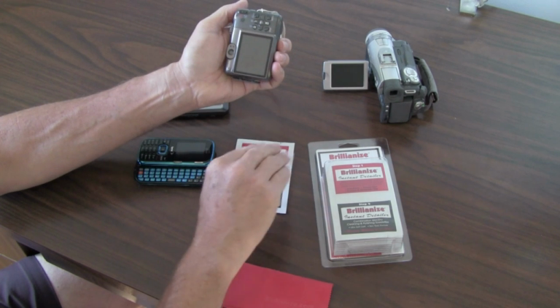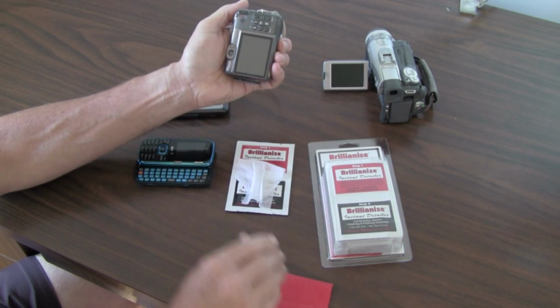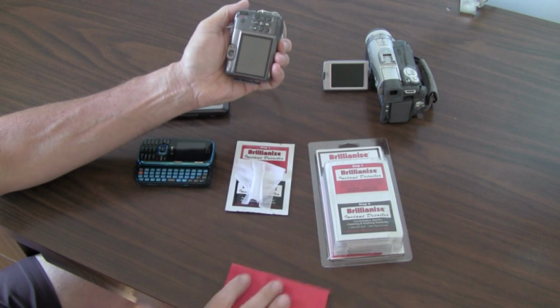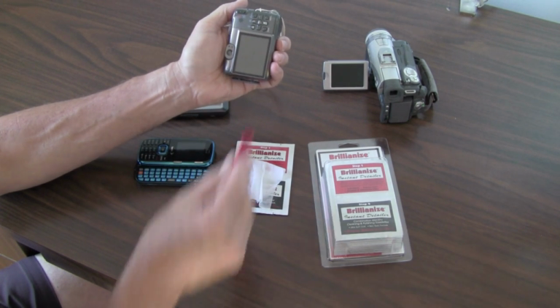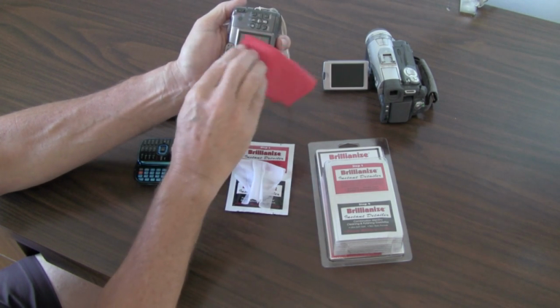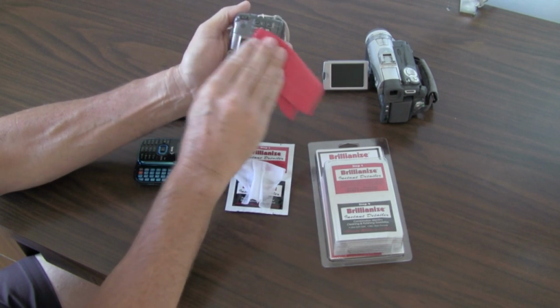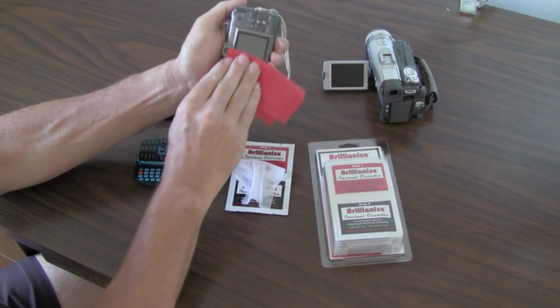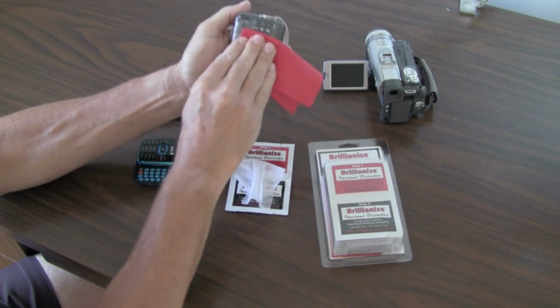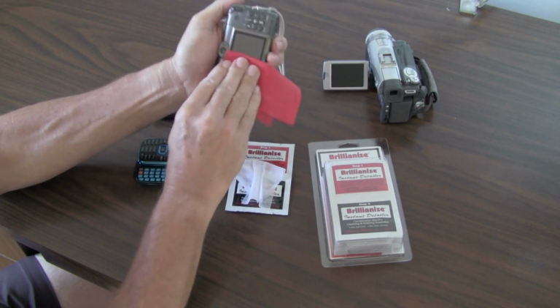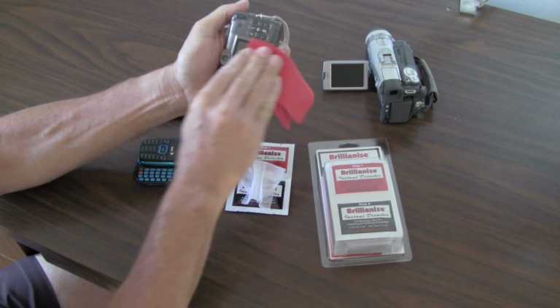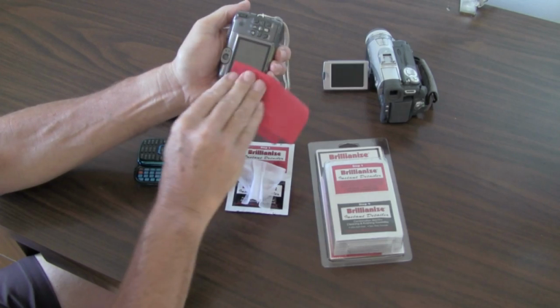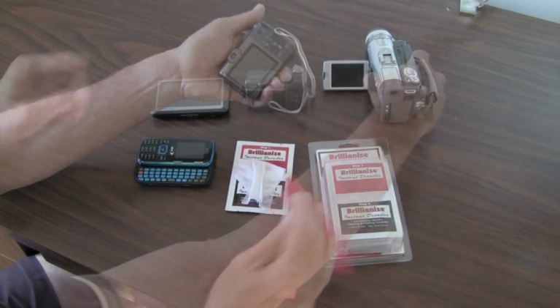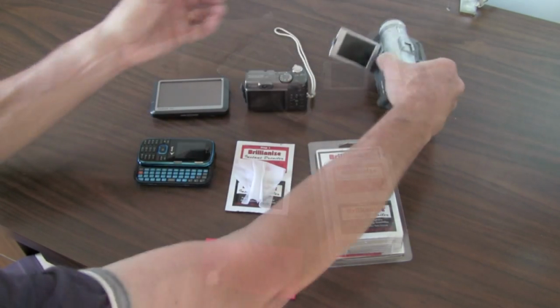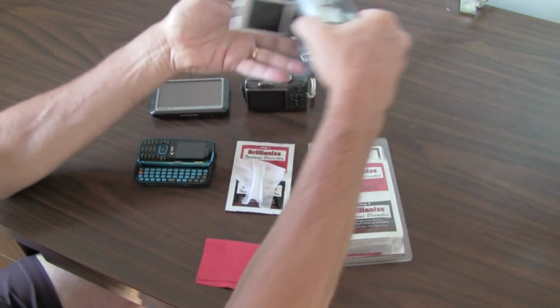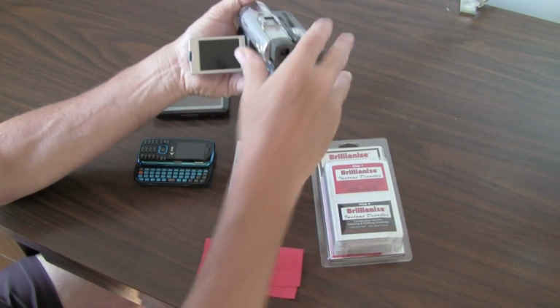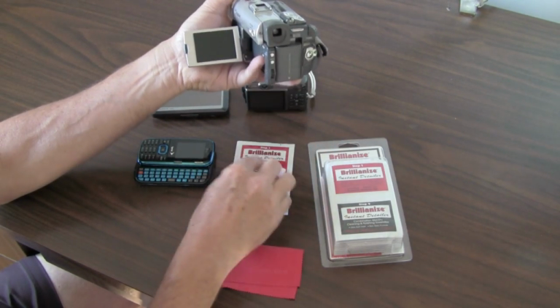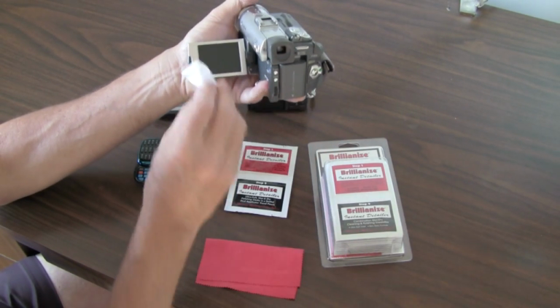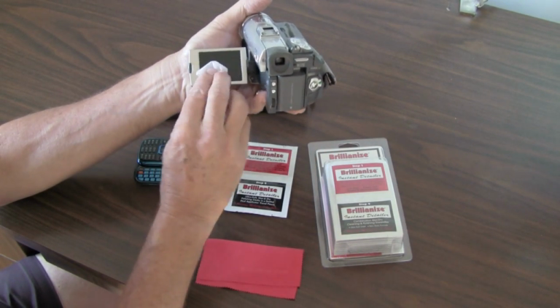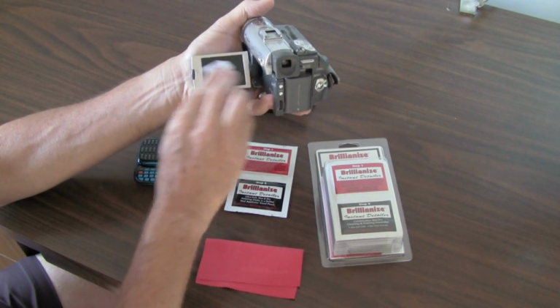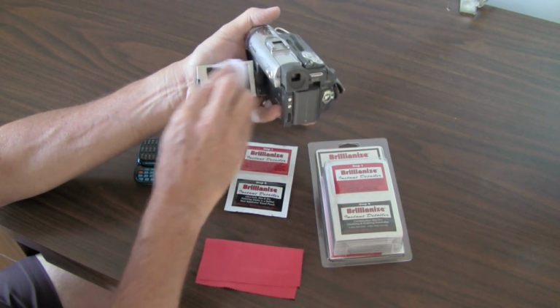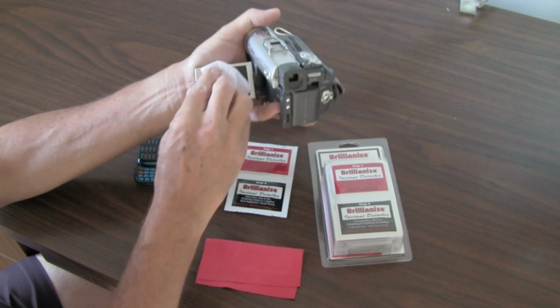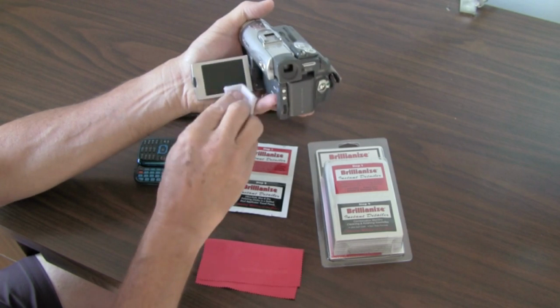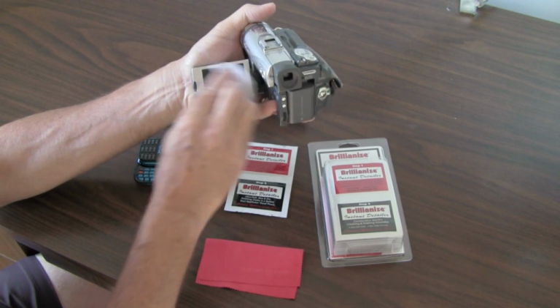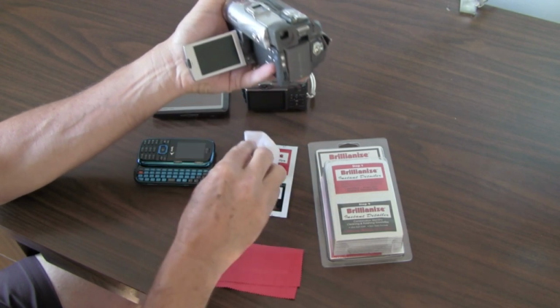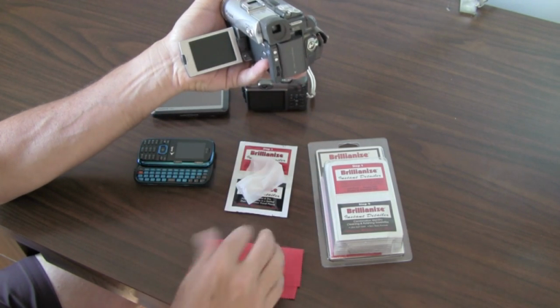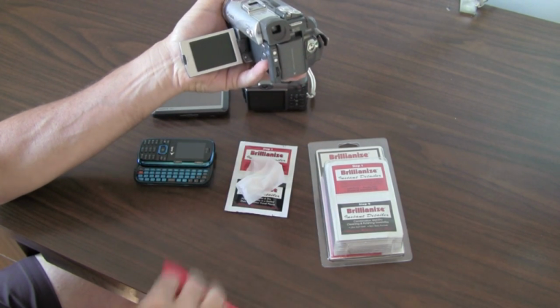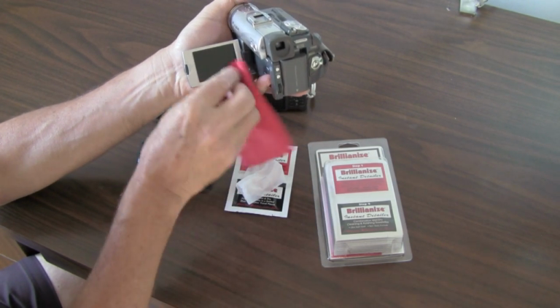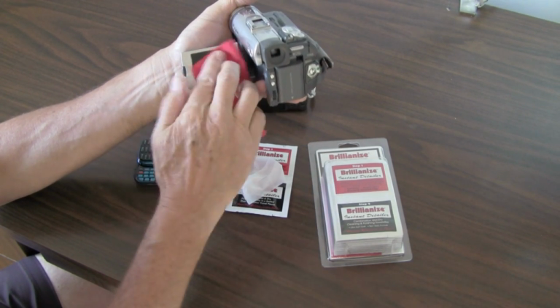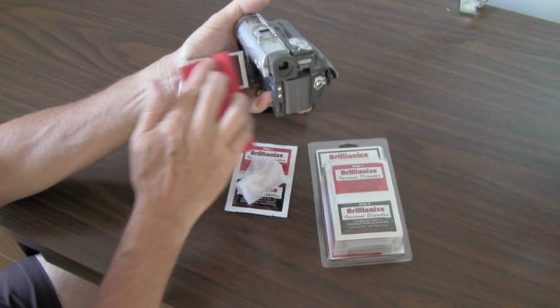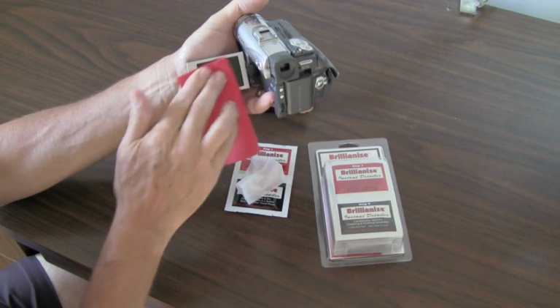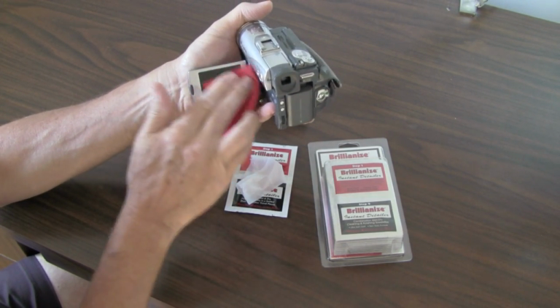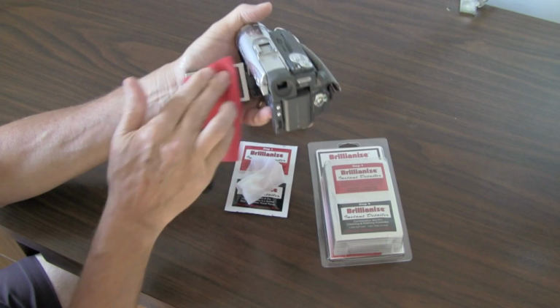It's best to clean electronic devices with the power off and while the screen is cool. Using the Wet Instant Detailer, clean the LCD displays using vertical and horizontal strokes.